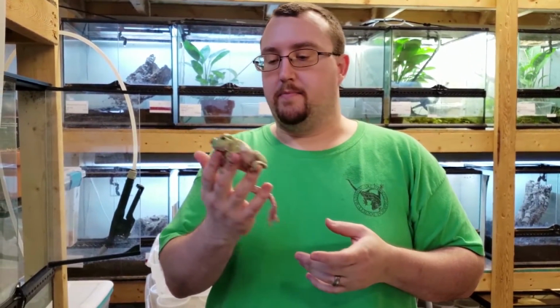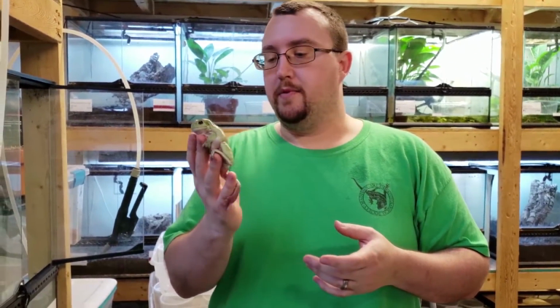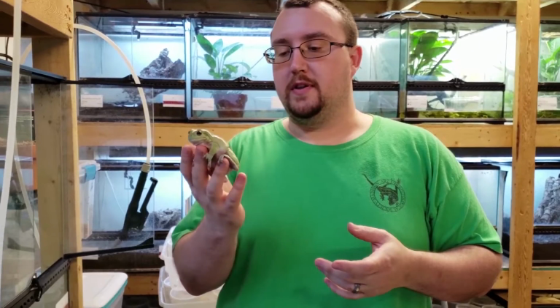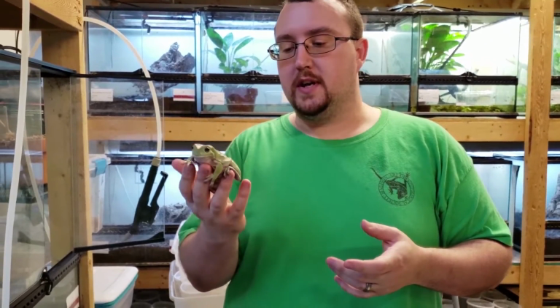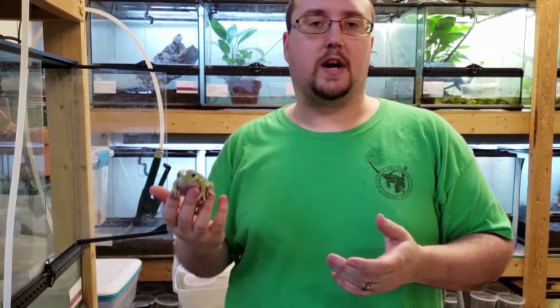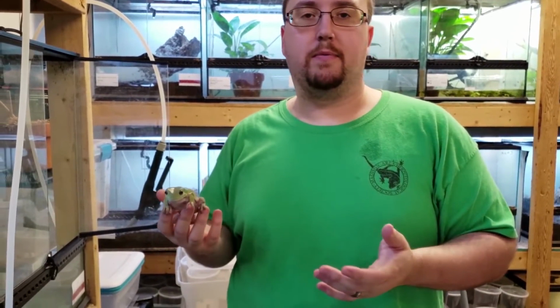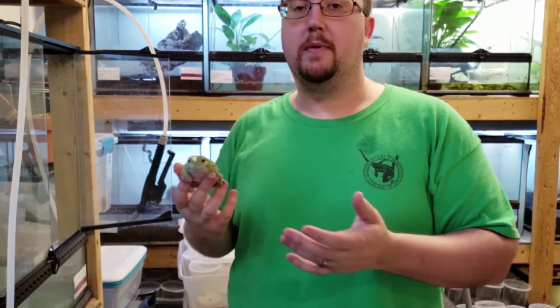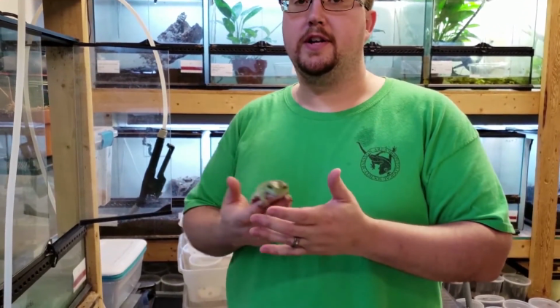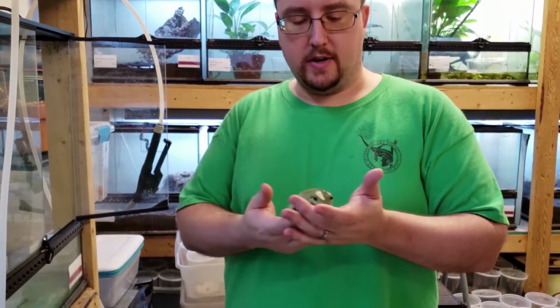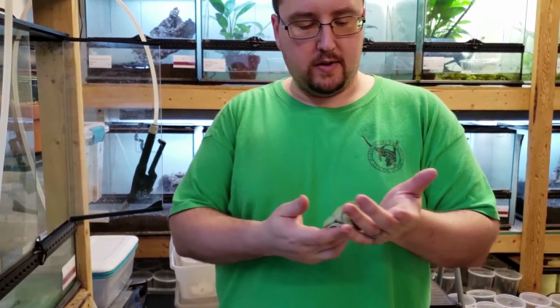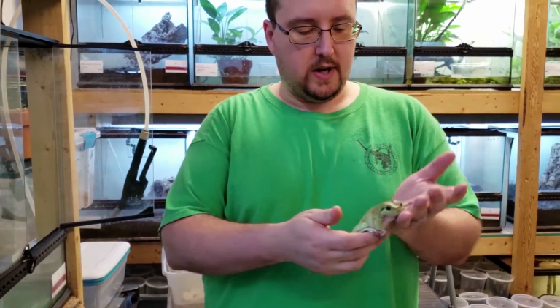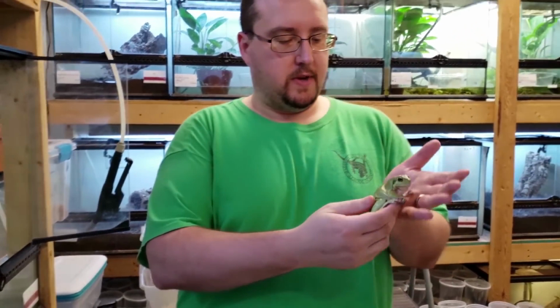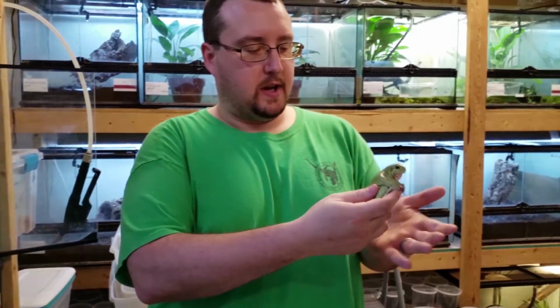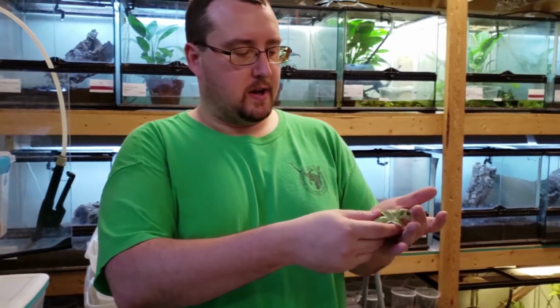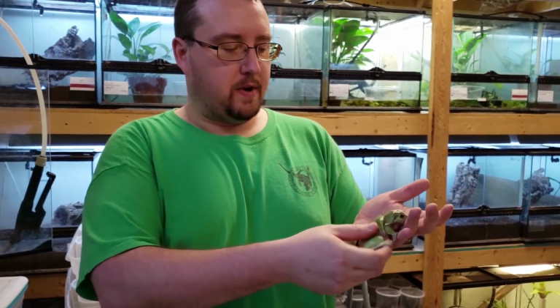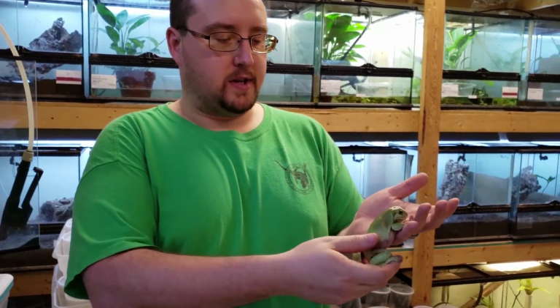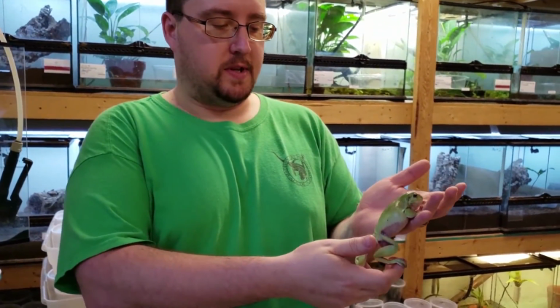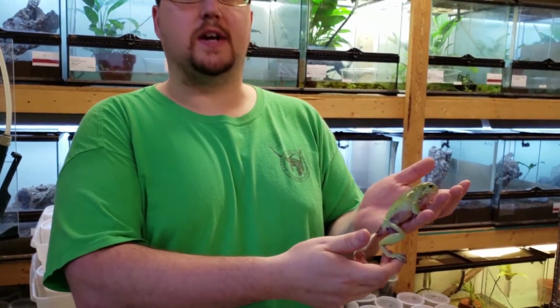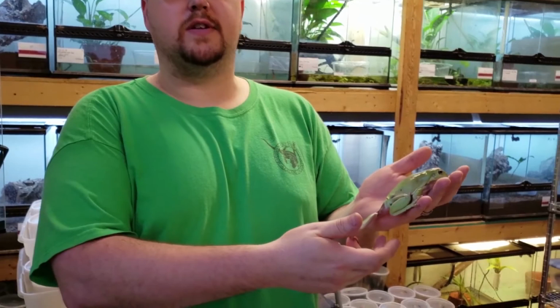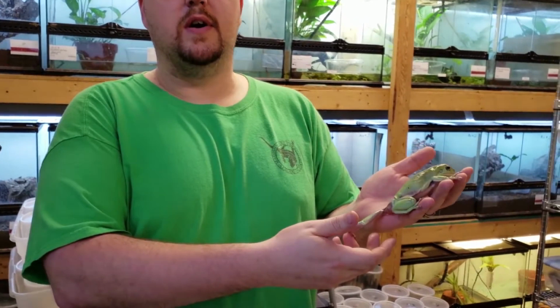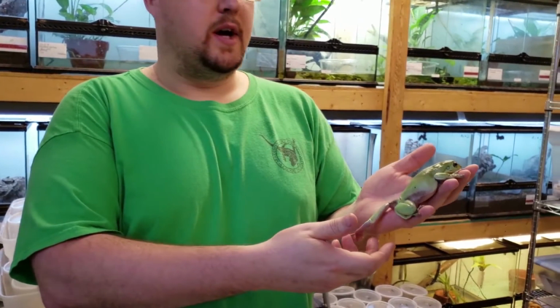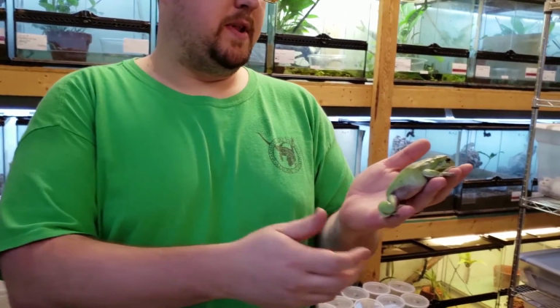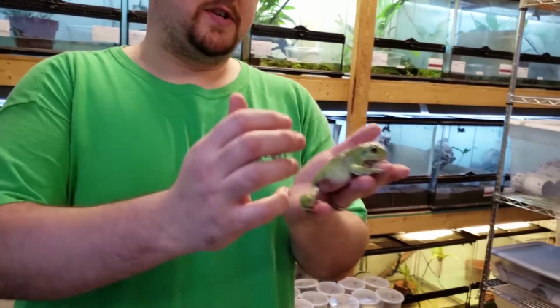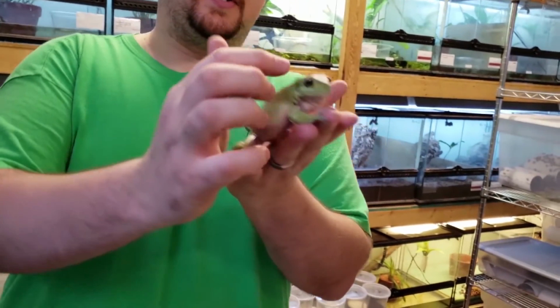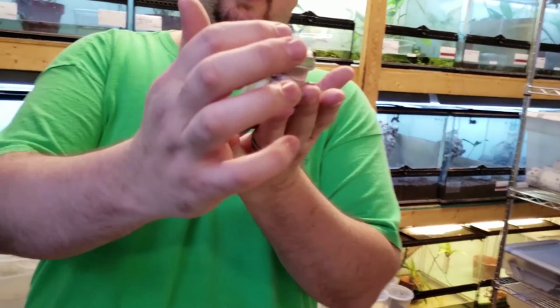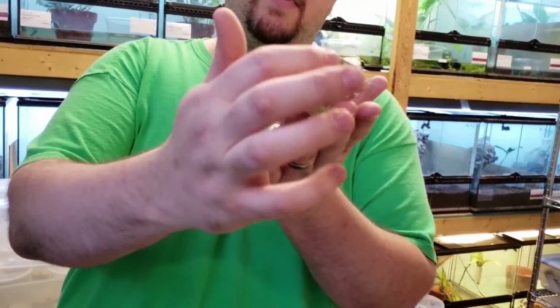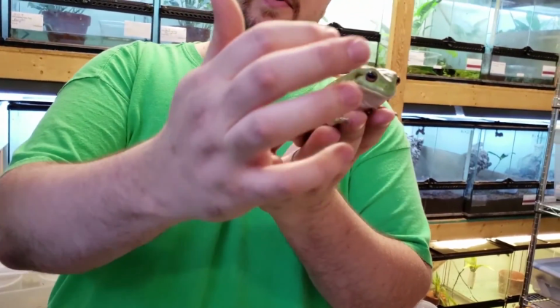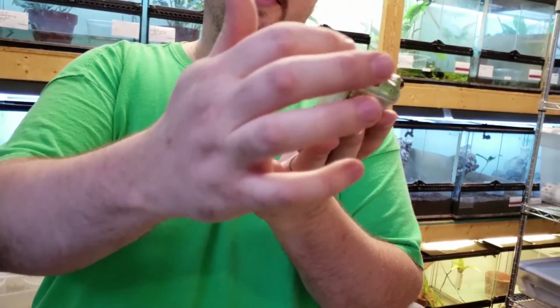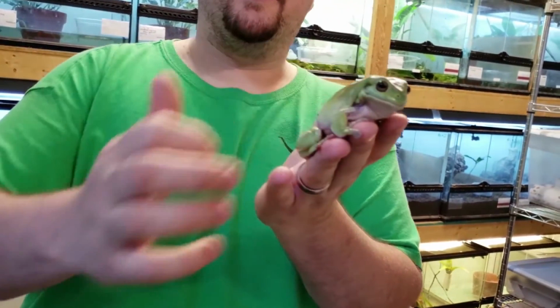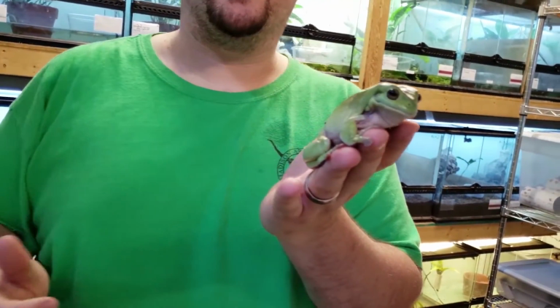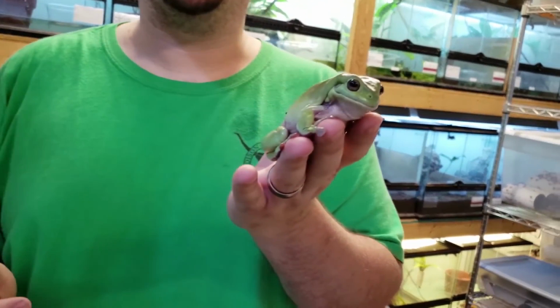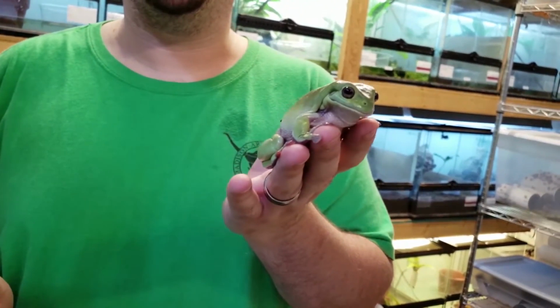When we sell these guys, offspring are about an inch long or so. It'll take a couple years to get up to this size or so. And then eventually you can see they start getting the big folds and stuff over their eyes and their head.